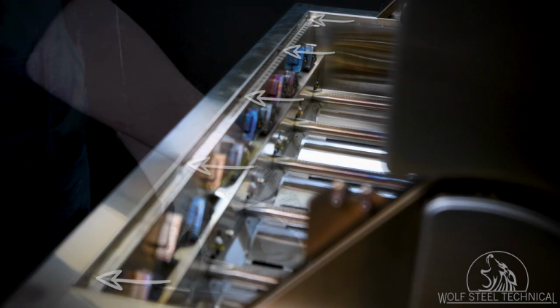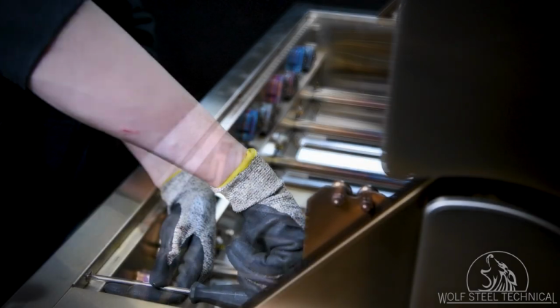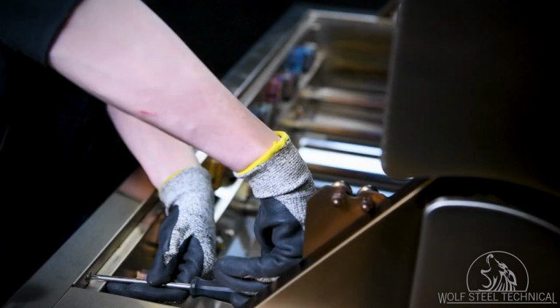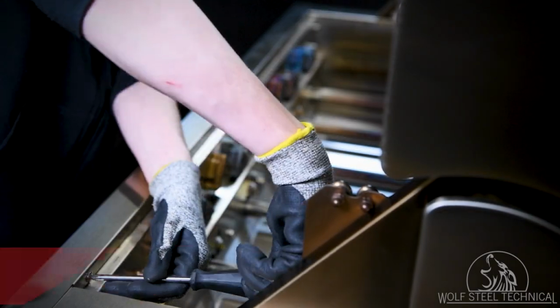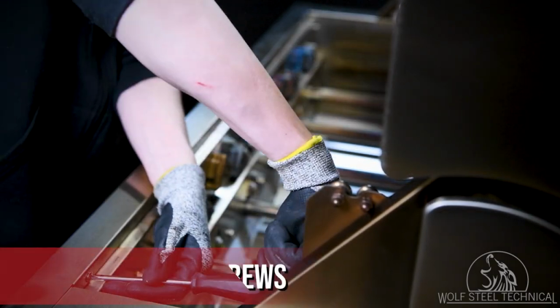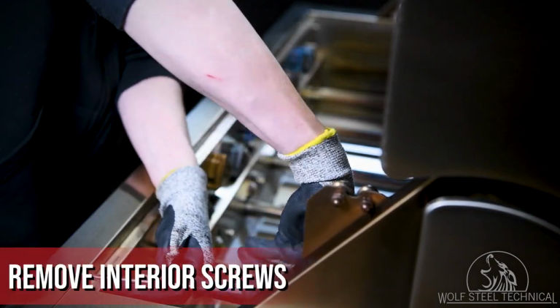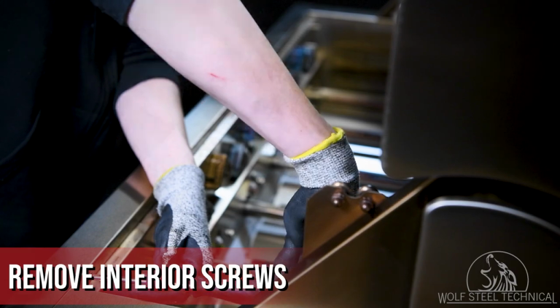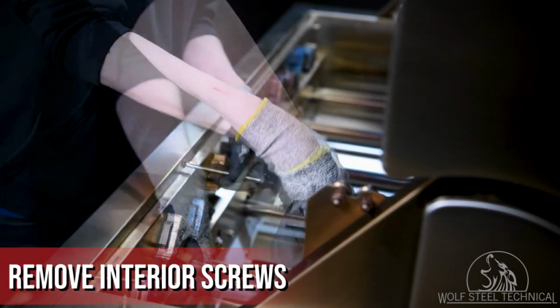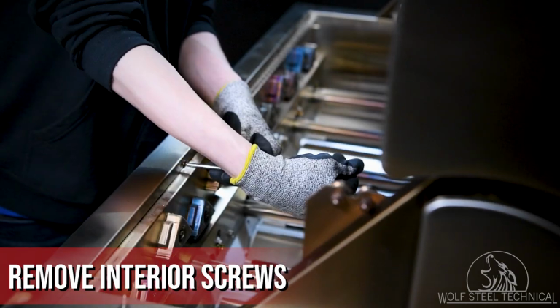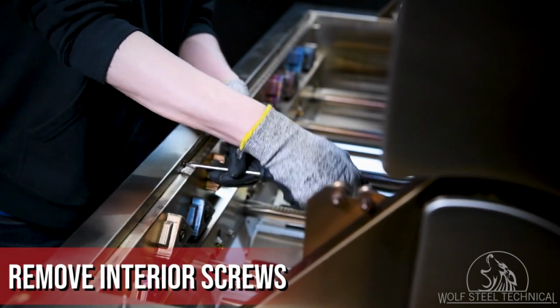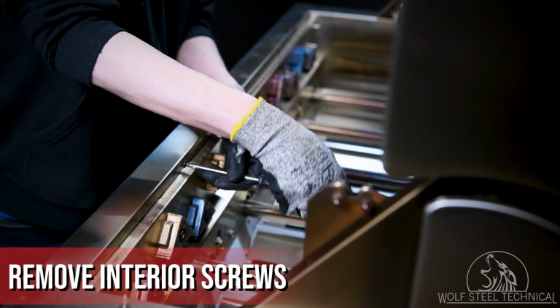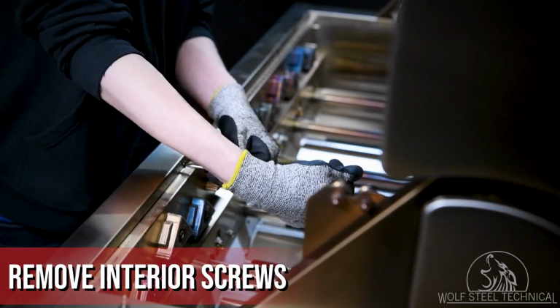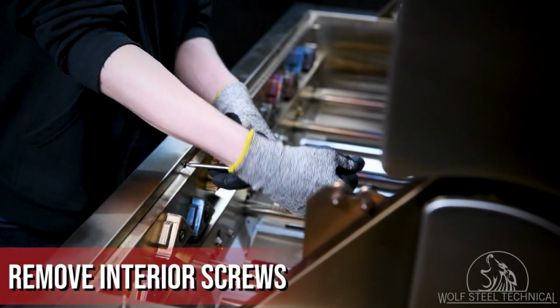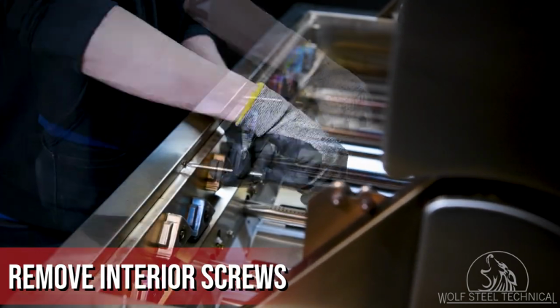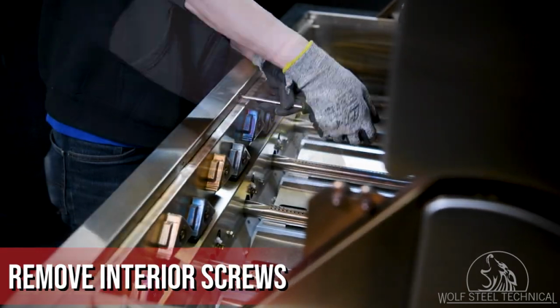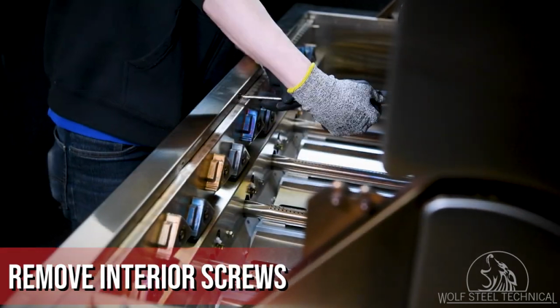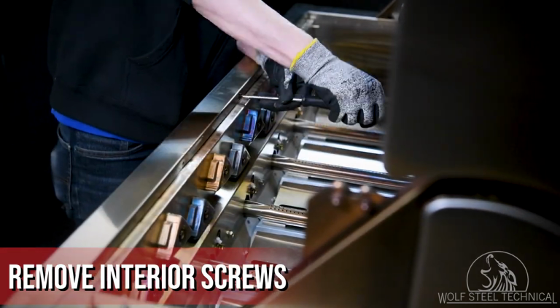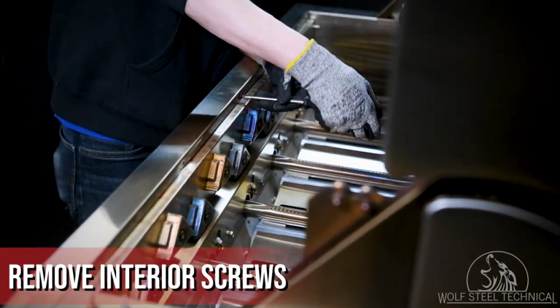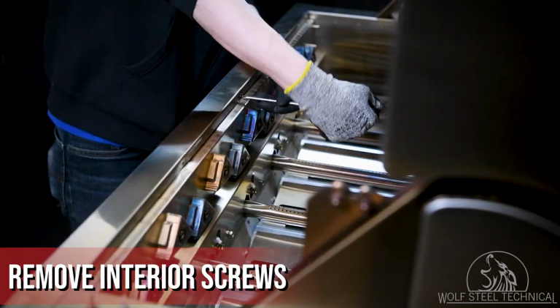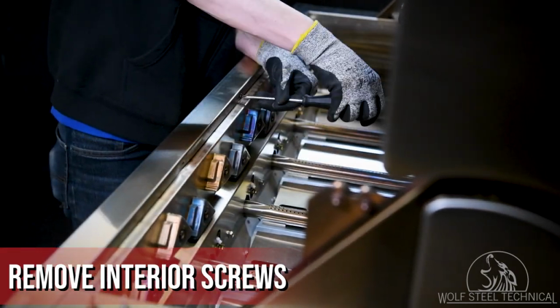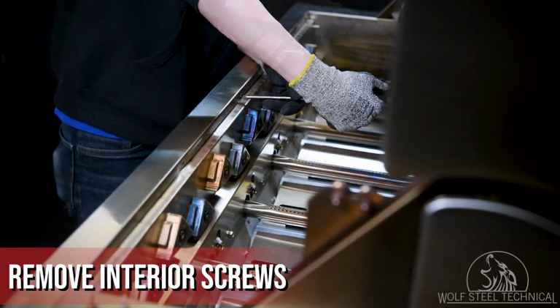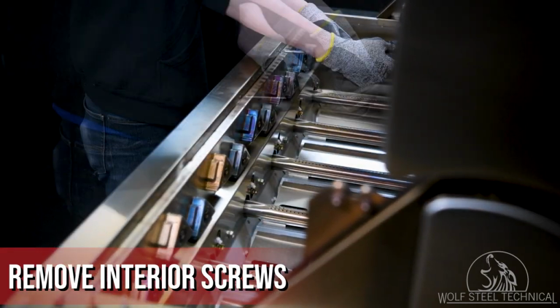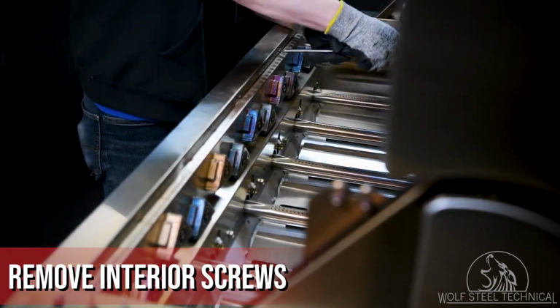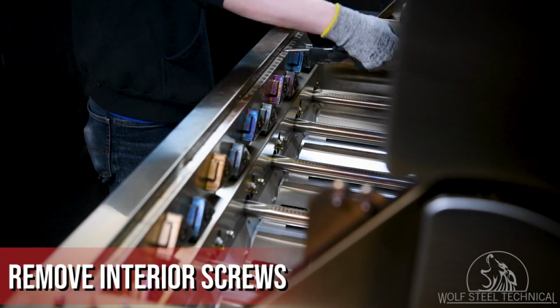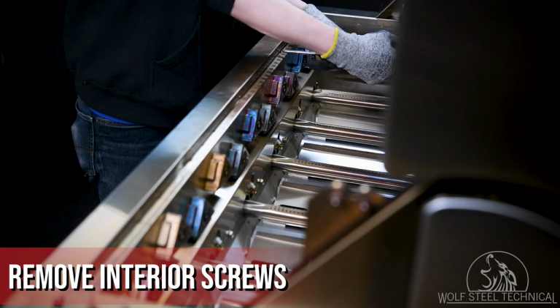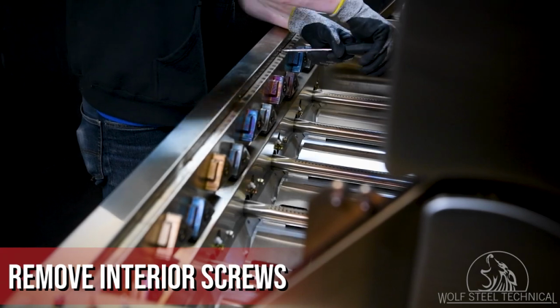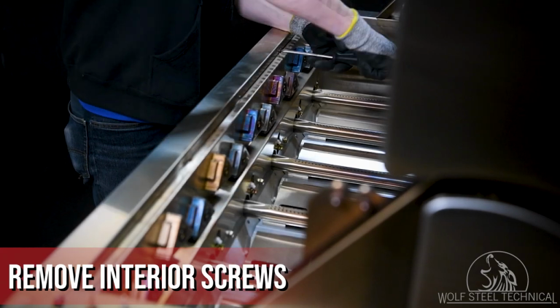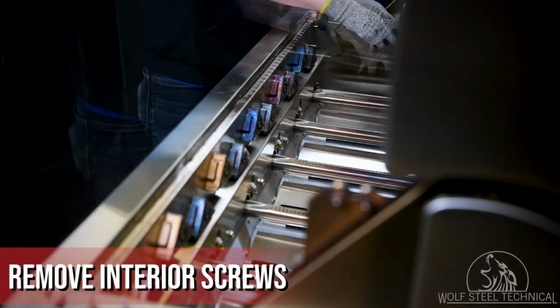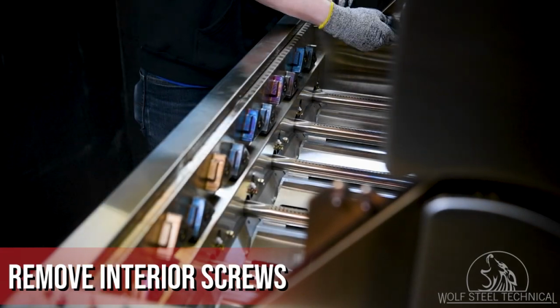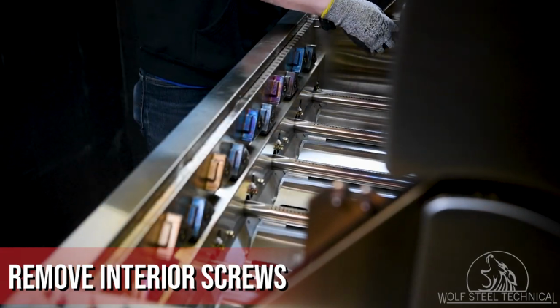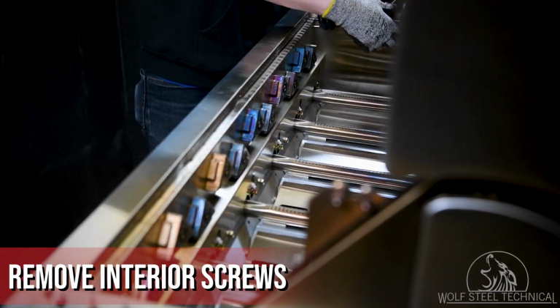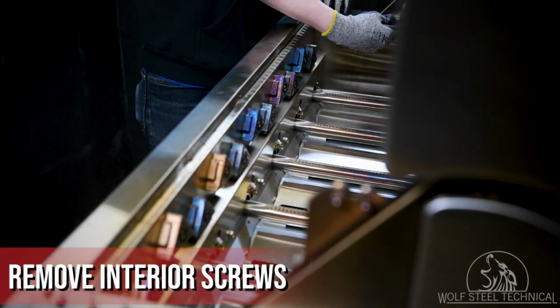Use a Phillips screwdriver to remove the screws and set them aside. The number of screws in this location will vary depending on the size of the grill head being serviced.